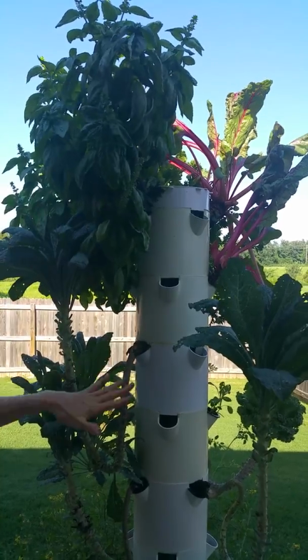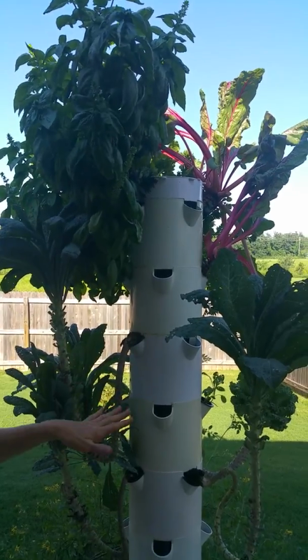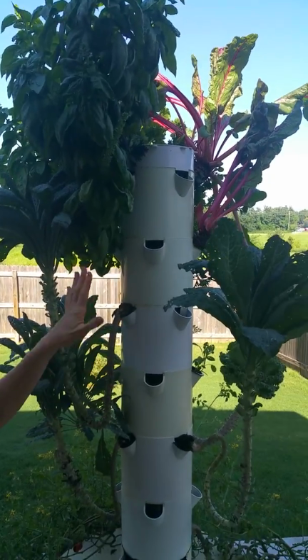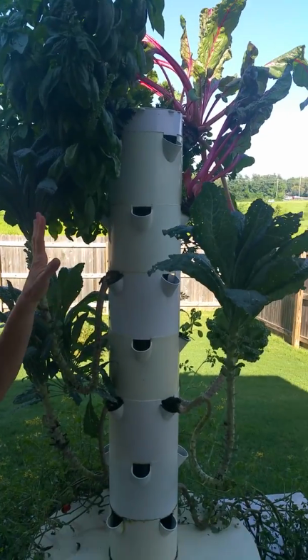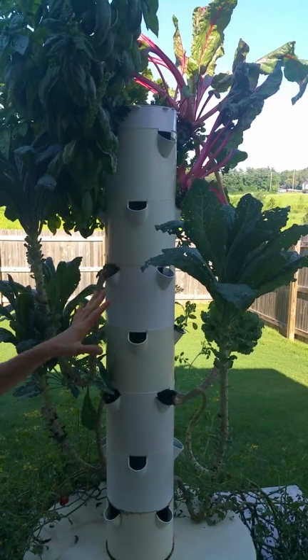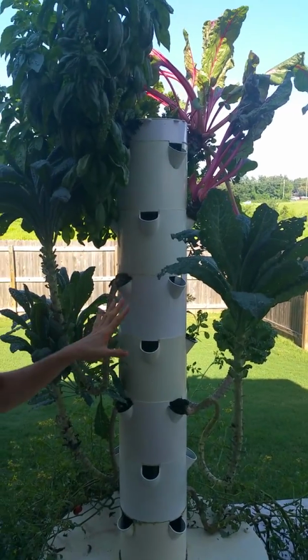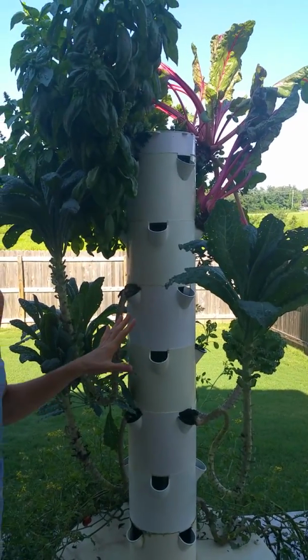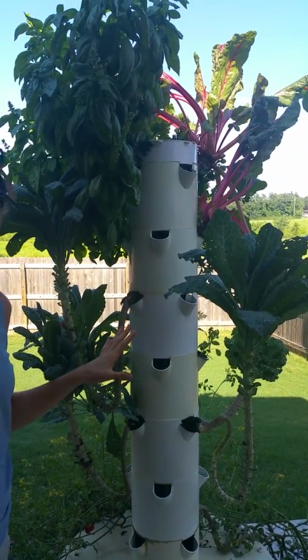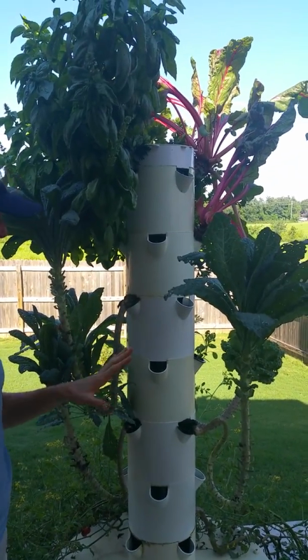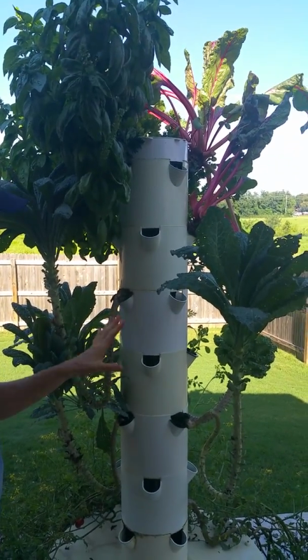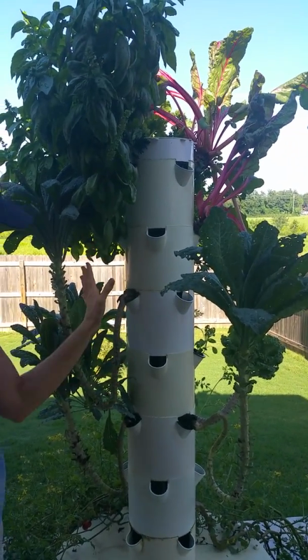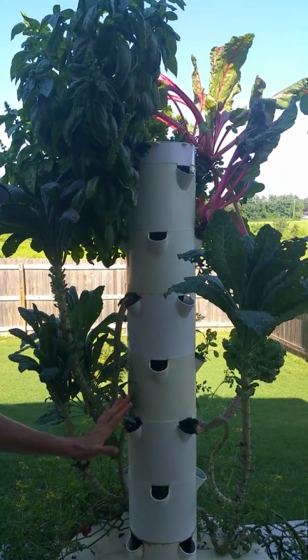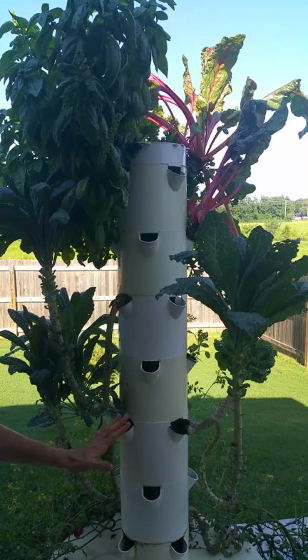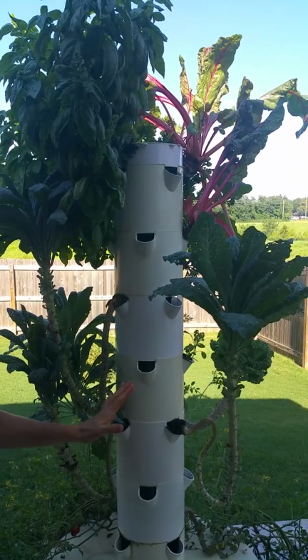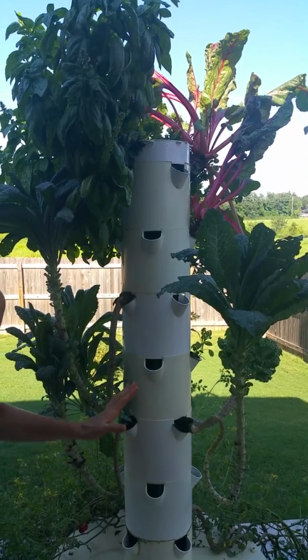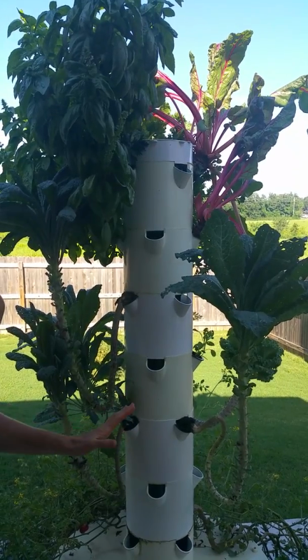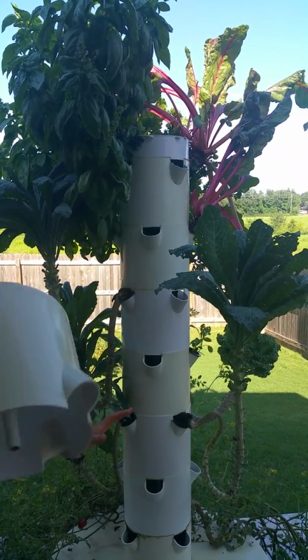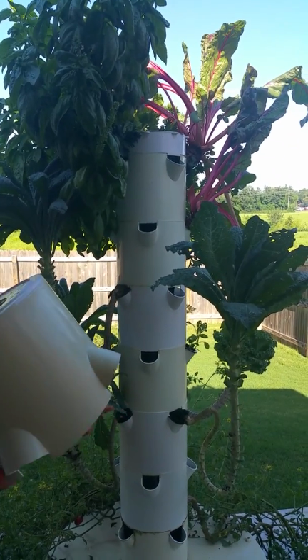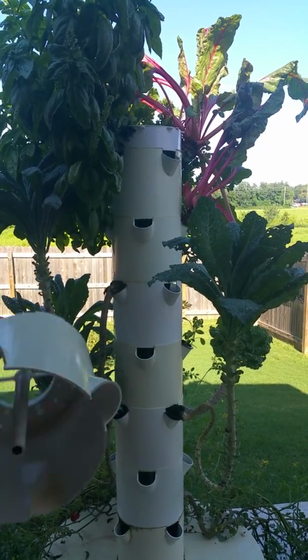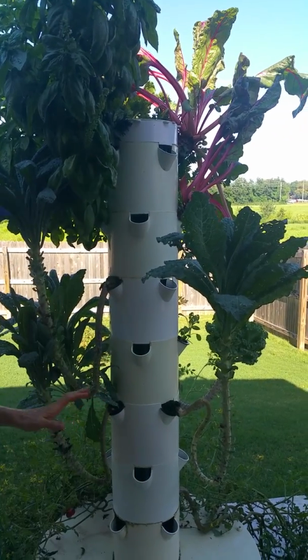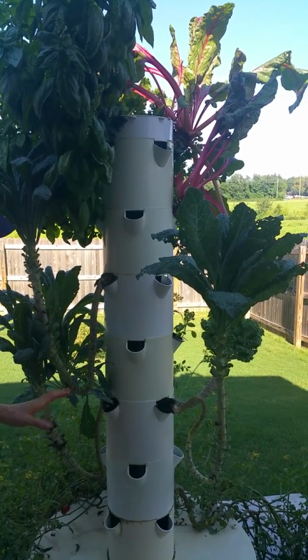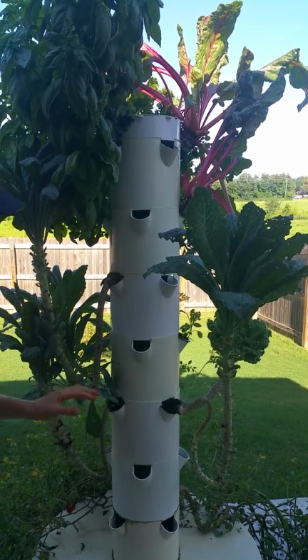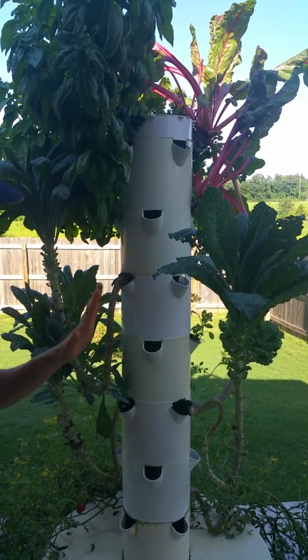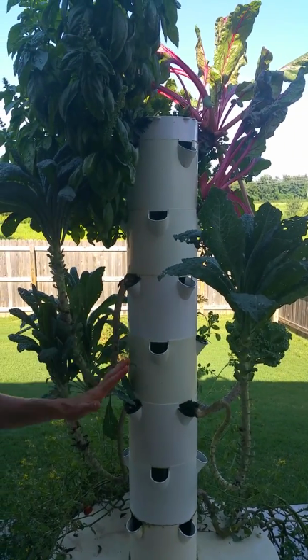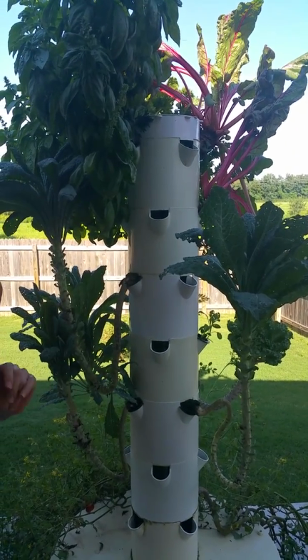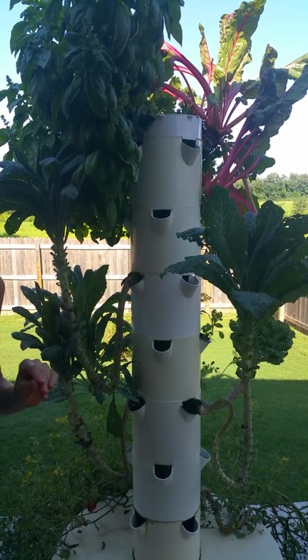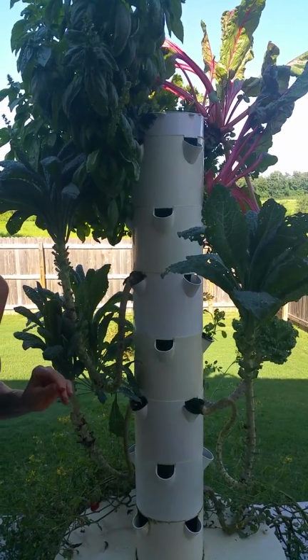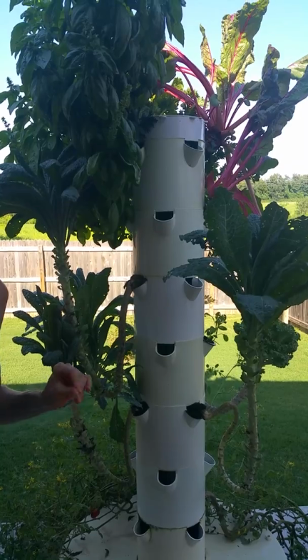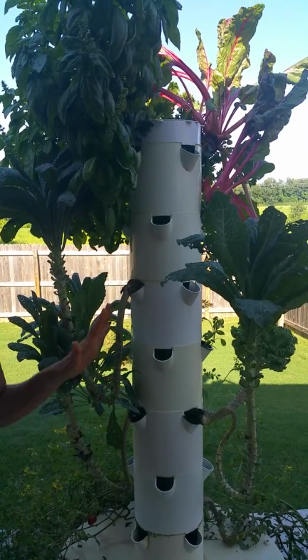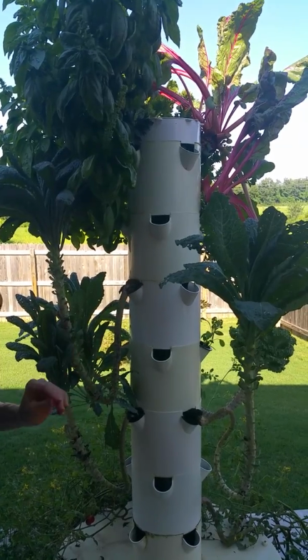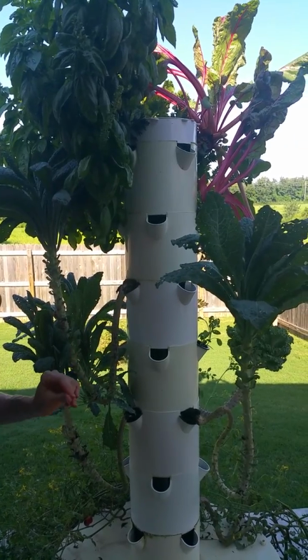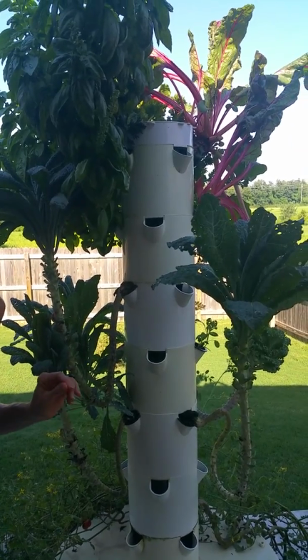So when I come back, this will be a five high tower and it will have some cleaned up extensions on there. But for now, I just wanted to kind of share this with you. Hopefully that's helpful for you.